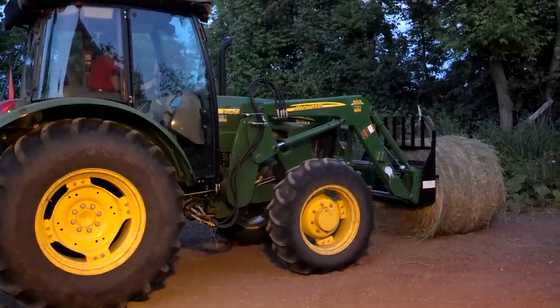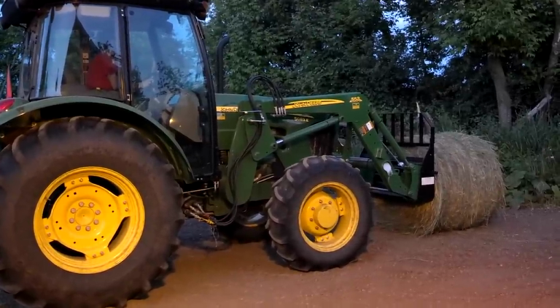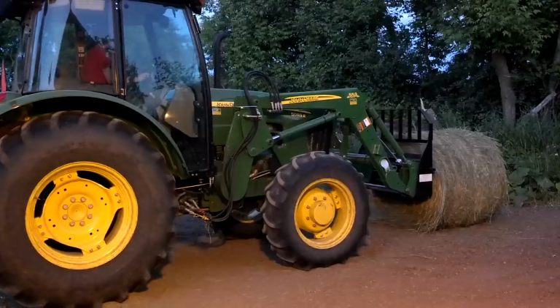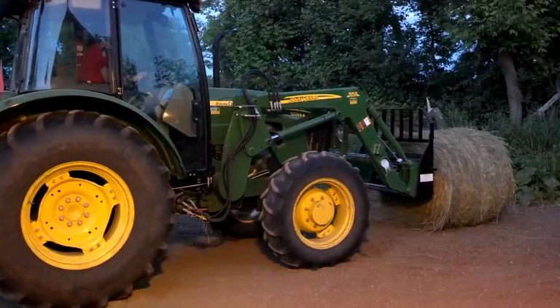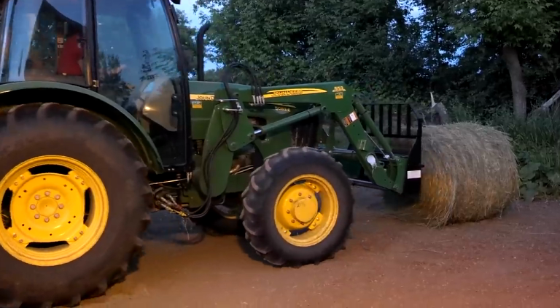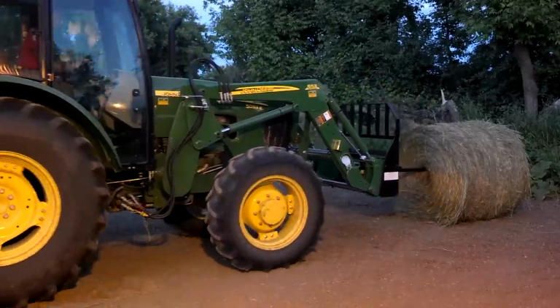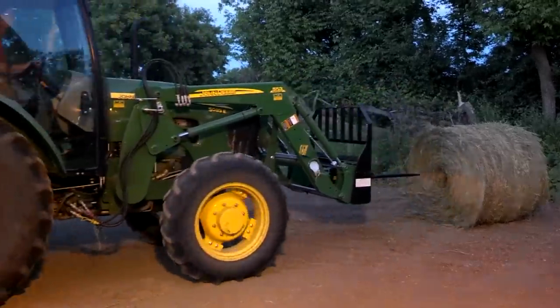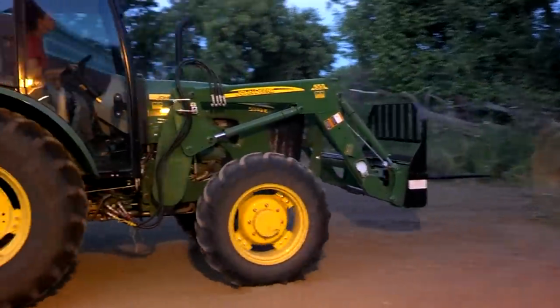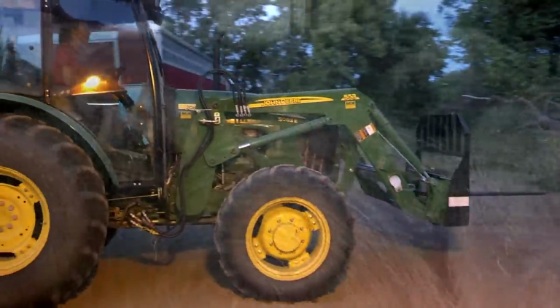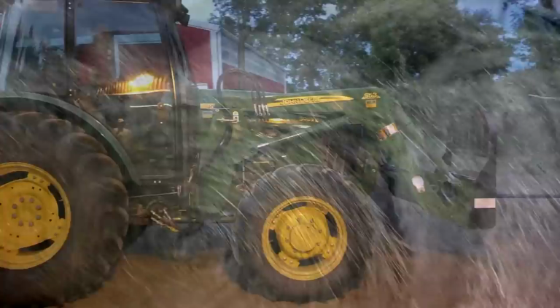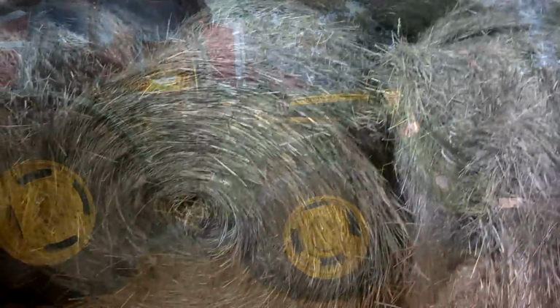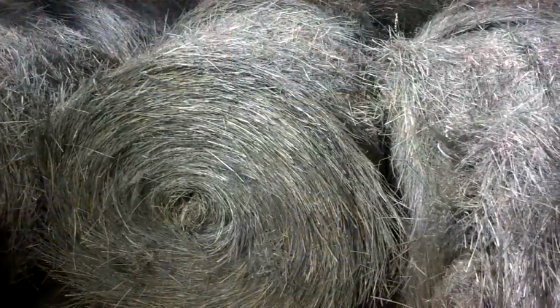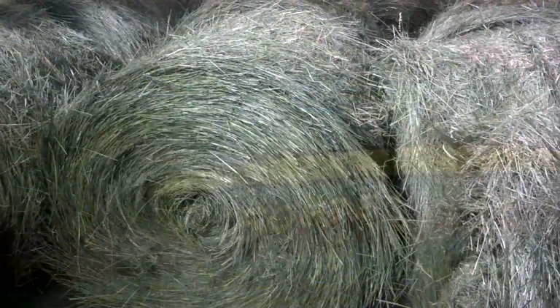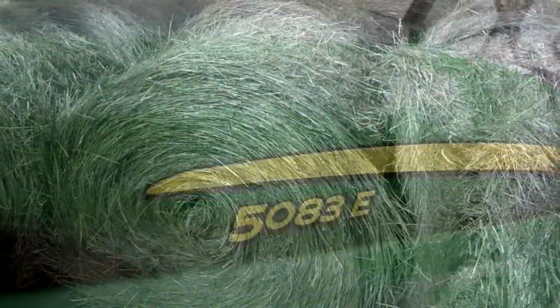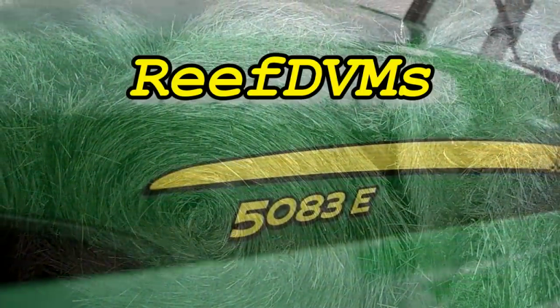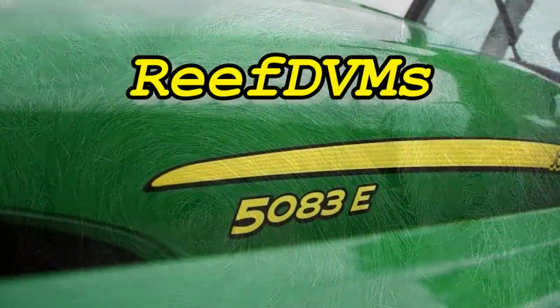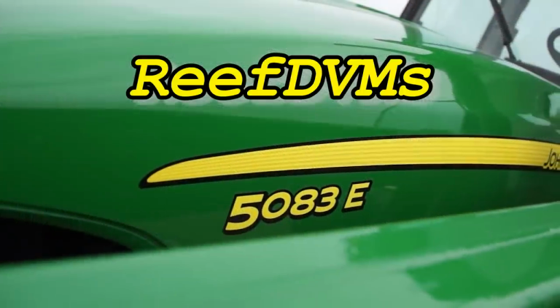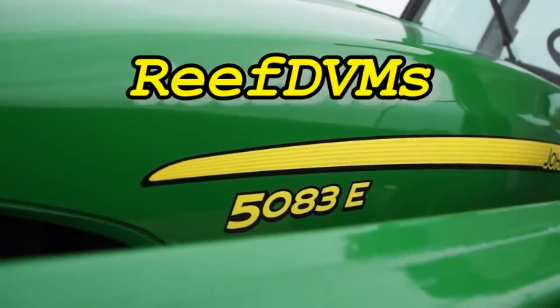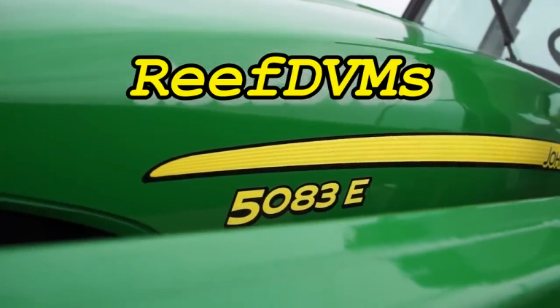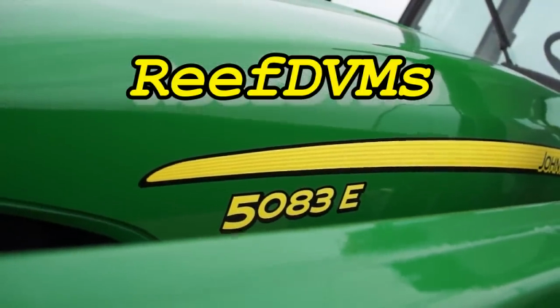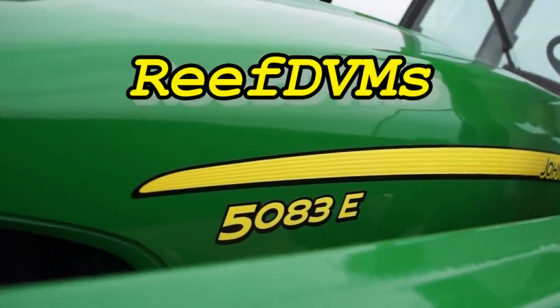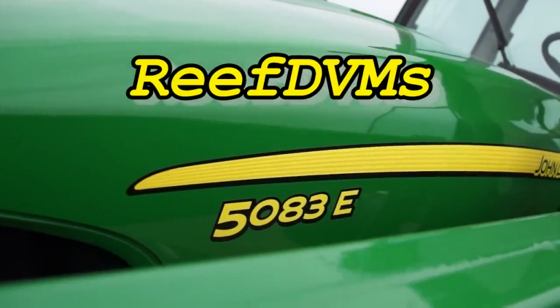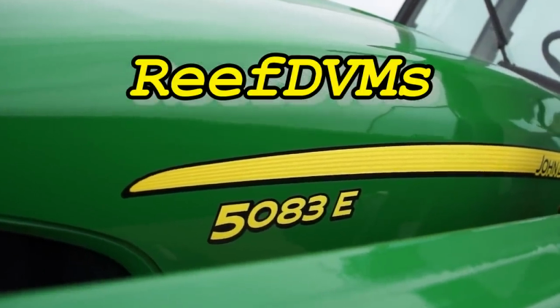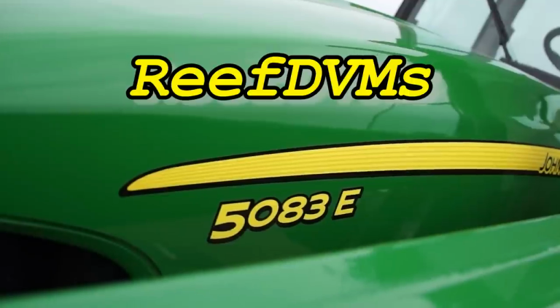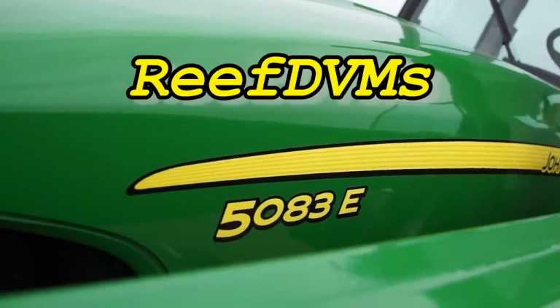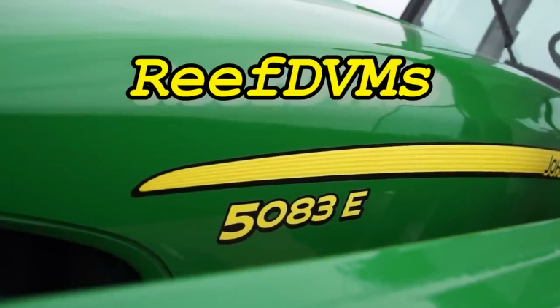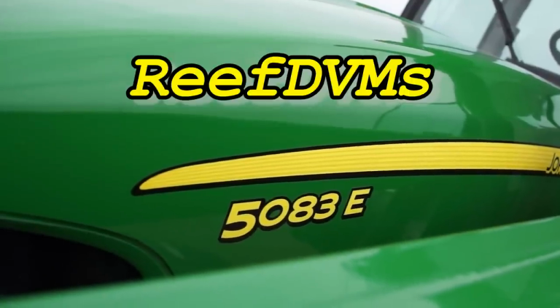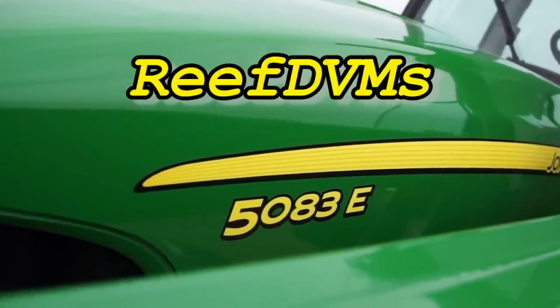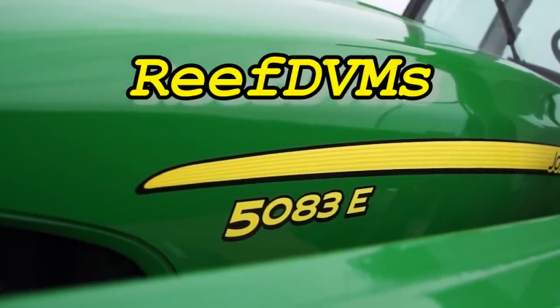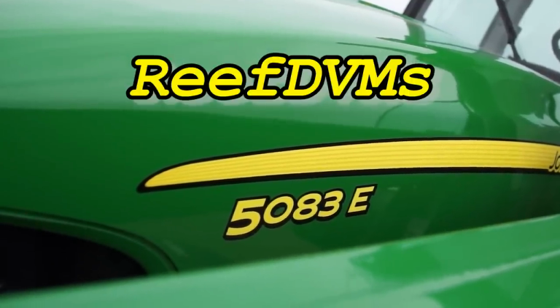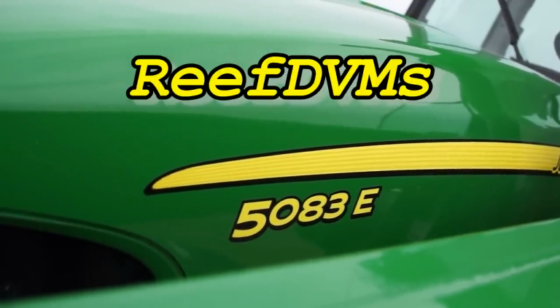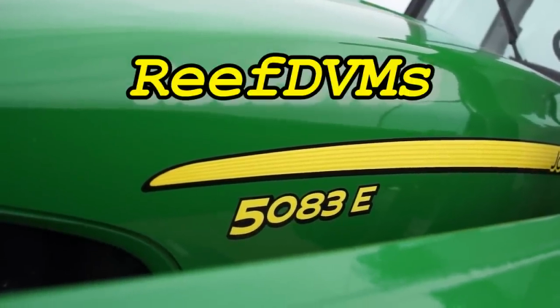This tractor's pretty much got what we want — liquid cooled, 276 cc engine, 4.5 liter, makes a nice bale folks. Appreciate you watching. Thank you for taking the time to subscribe; if you haven't, please do. It's how we show a like and support for more videos like this. Thanks for watching.